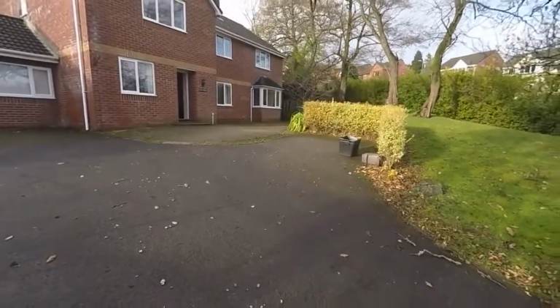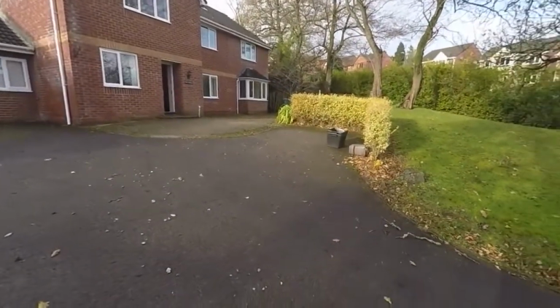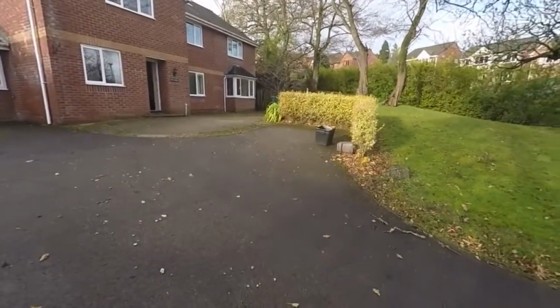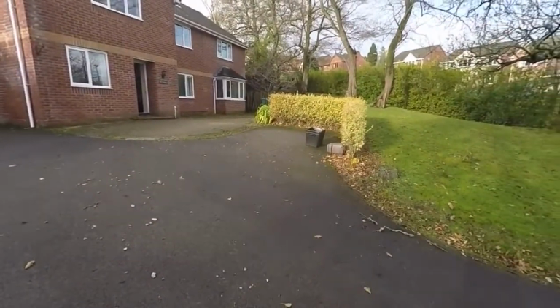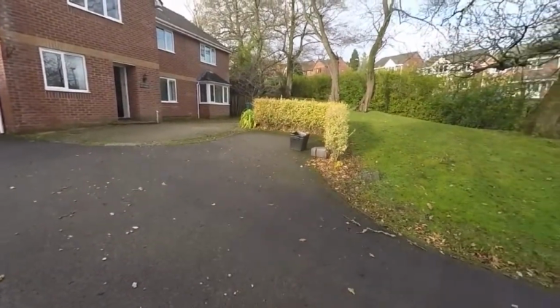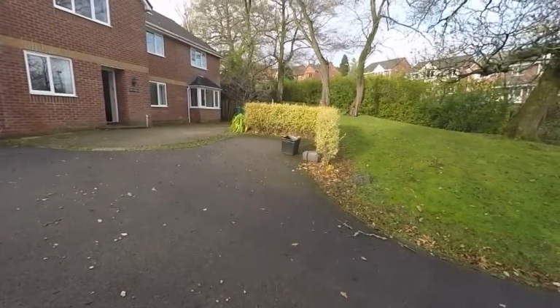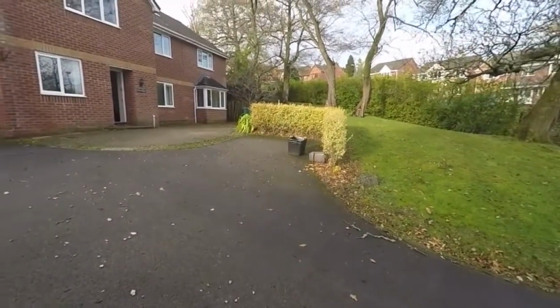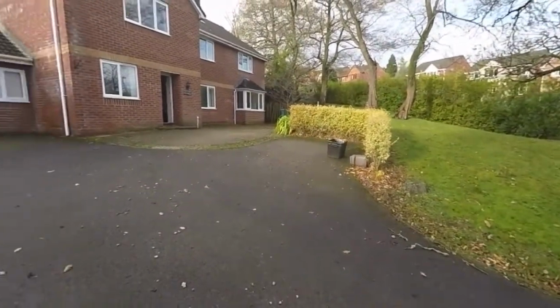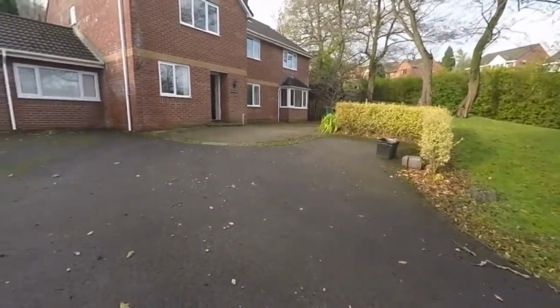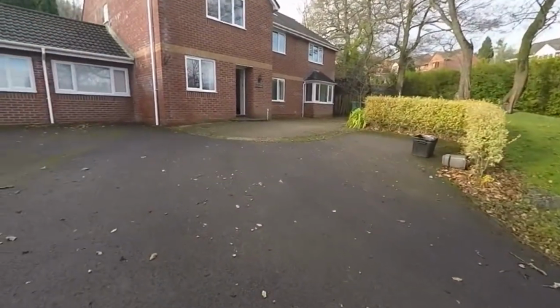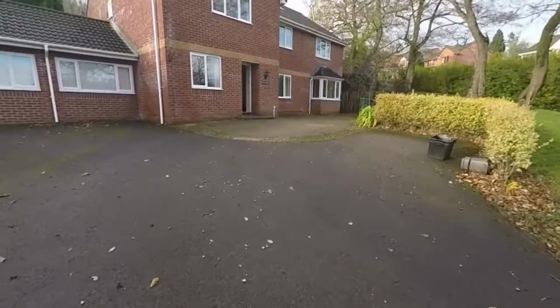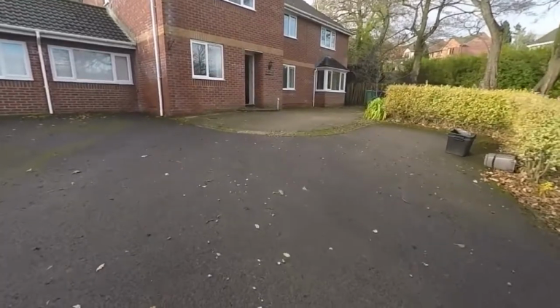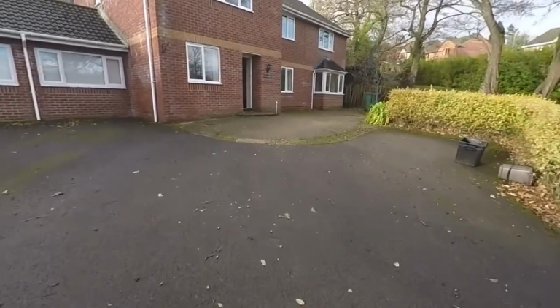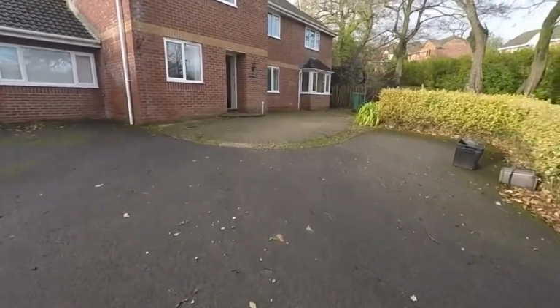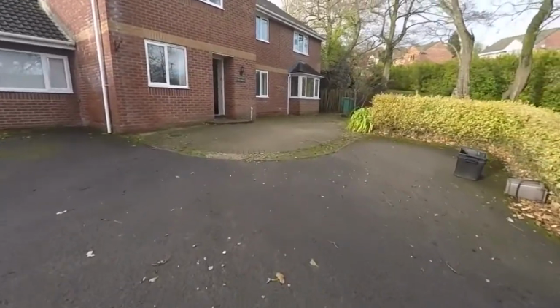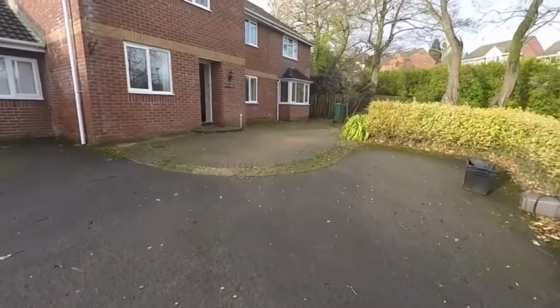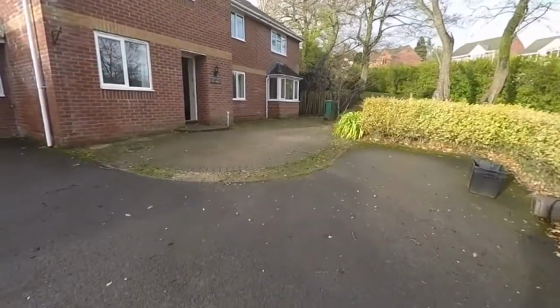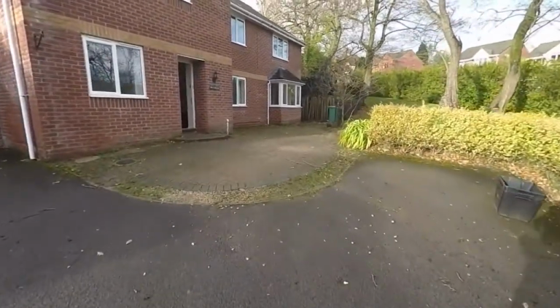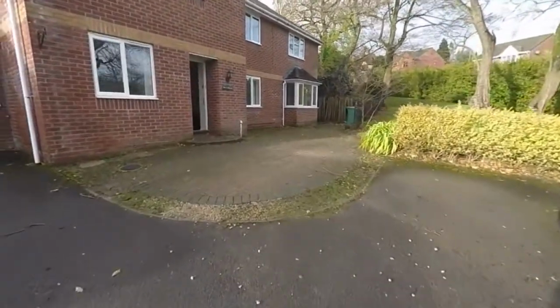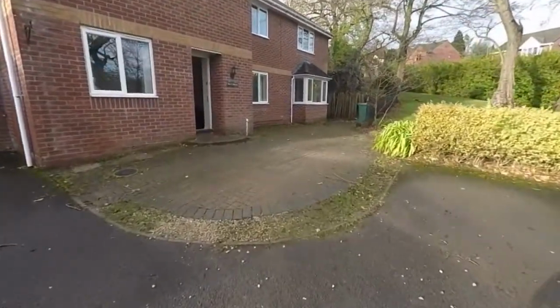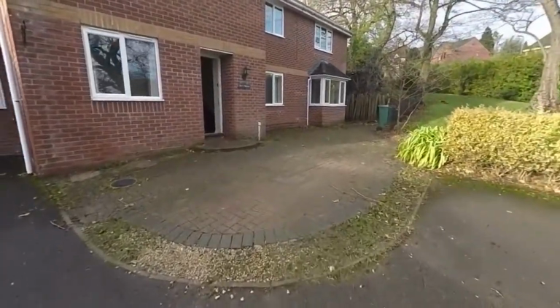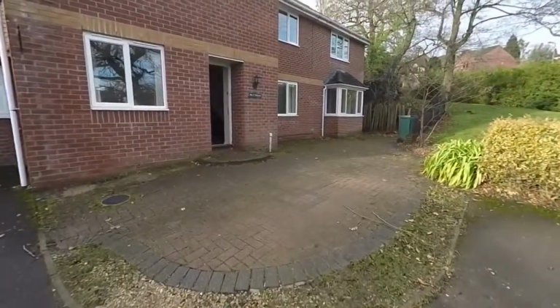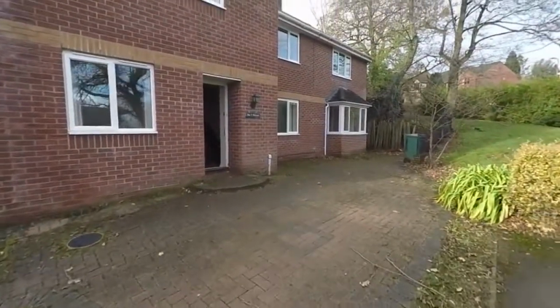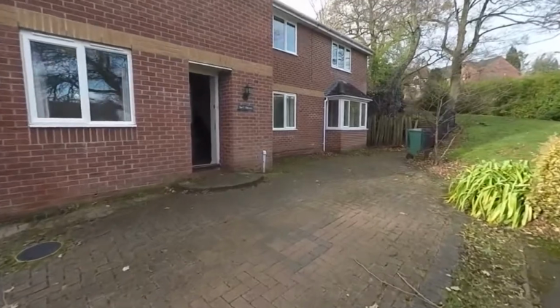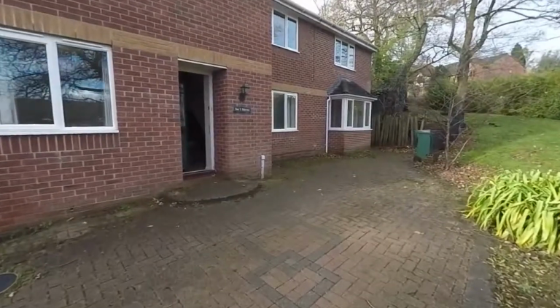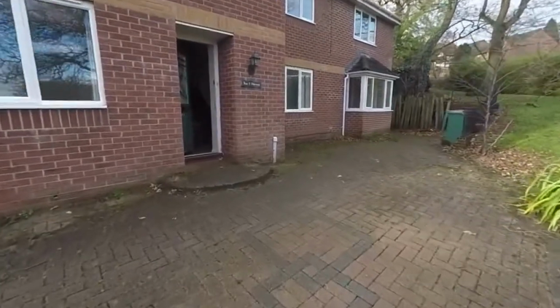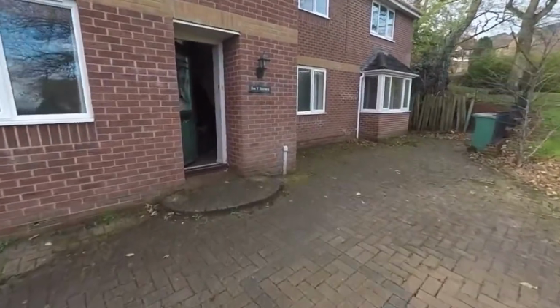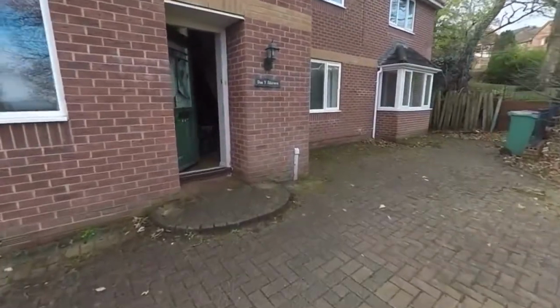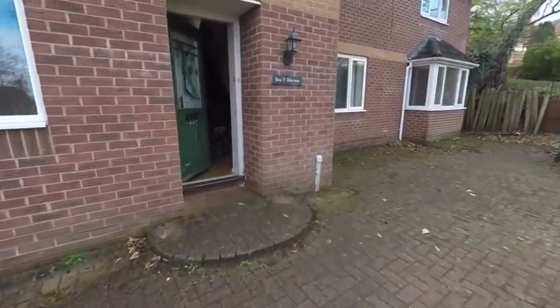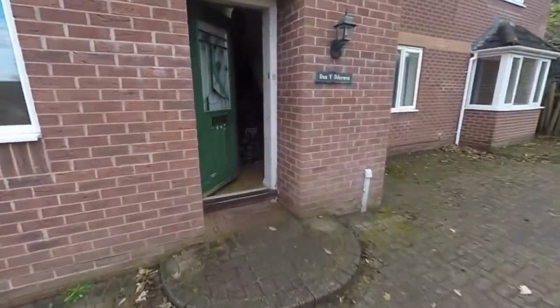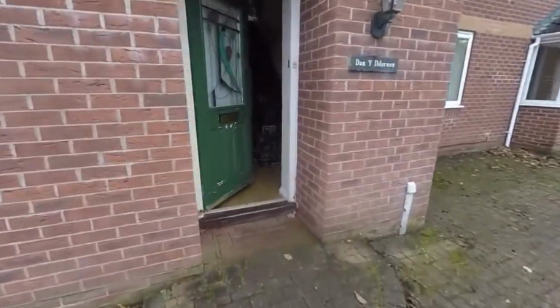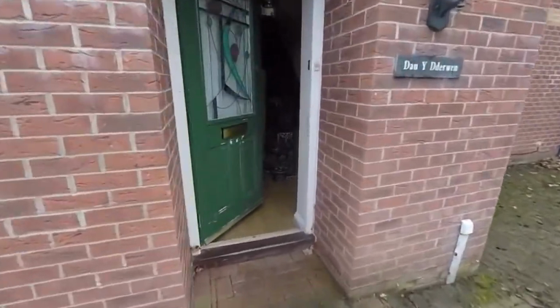In the summer it's lovely and private out the front here when the trees are in bloom, and you have a rear garden space which we'll show you more of in a moment. So let's make our way inside the property now.